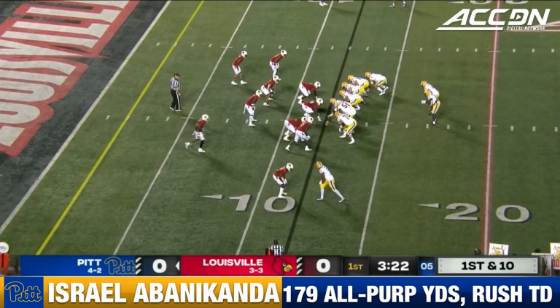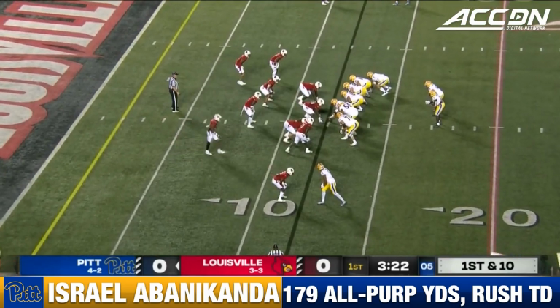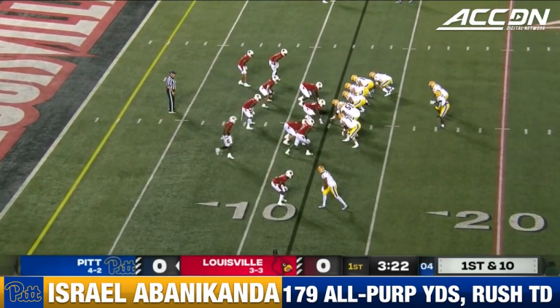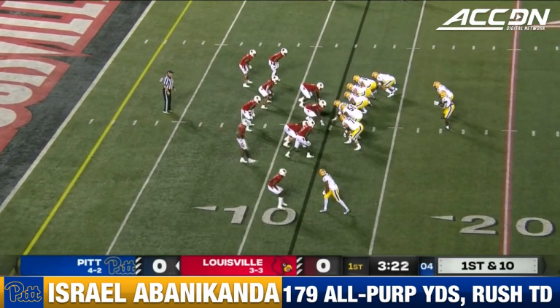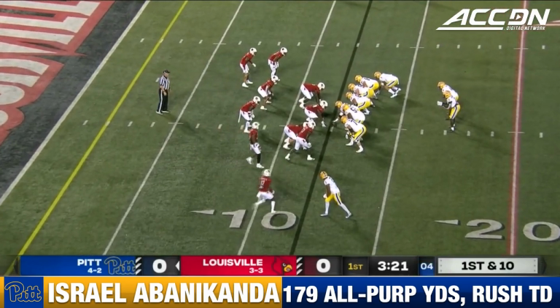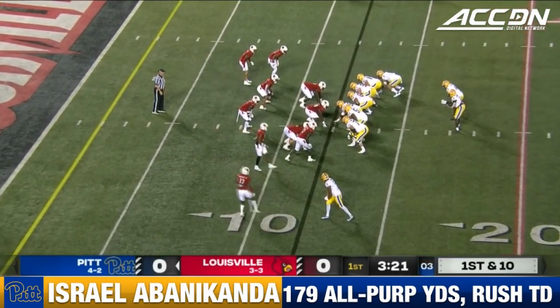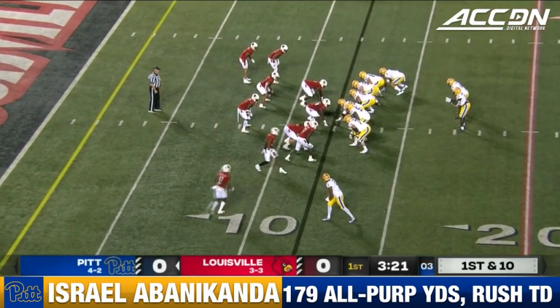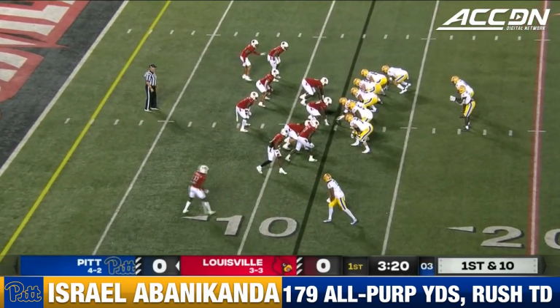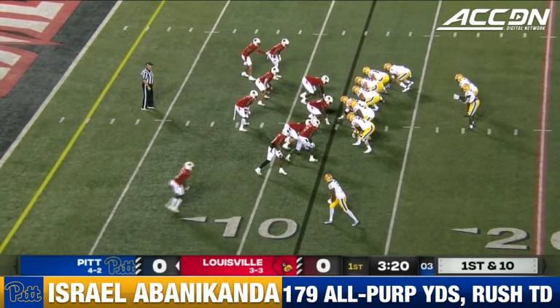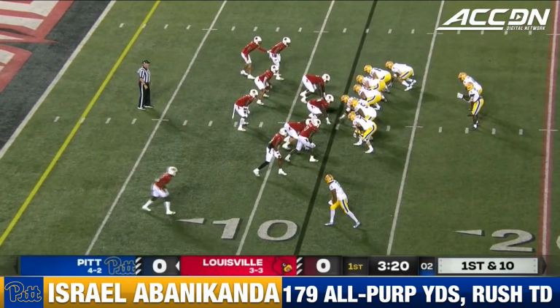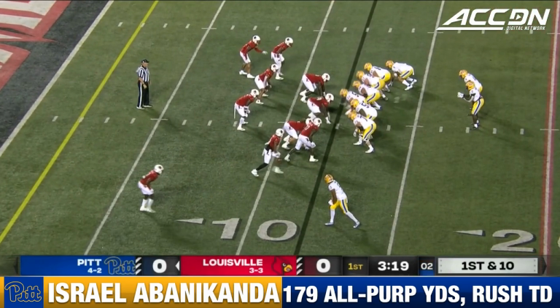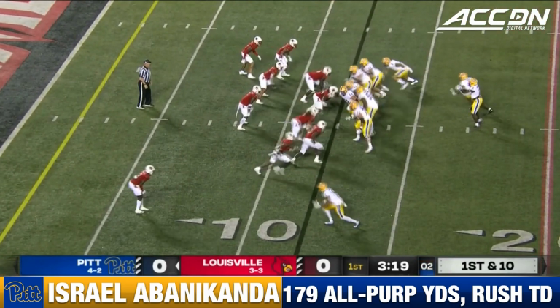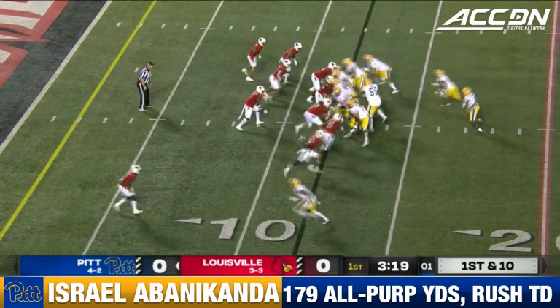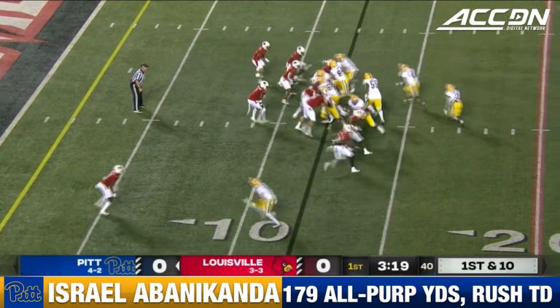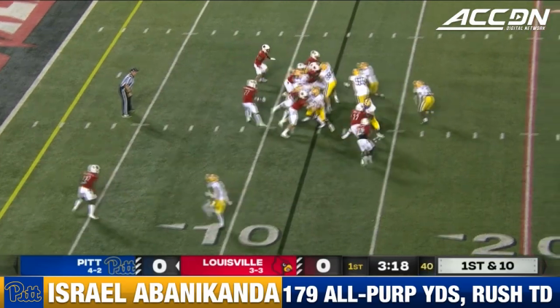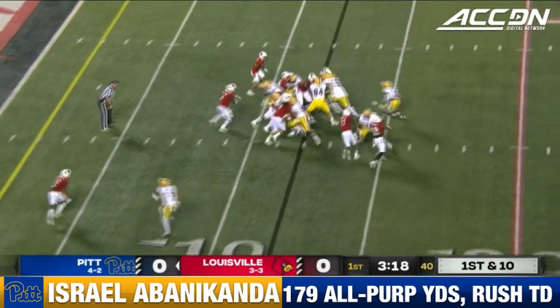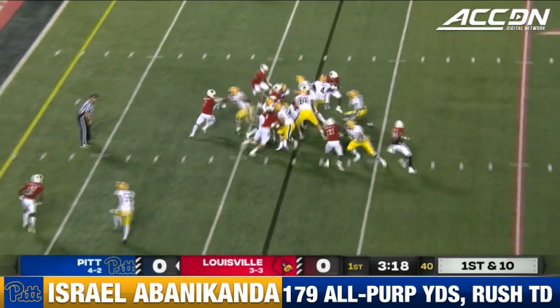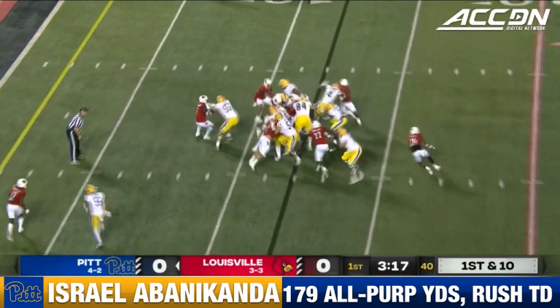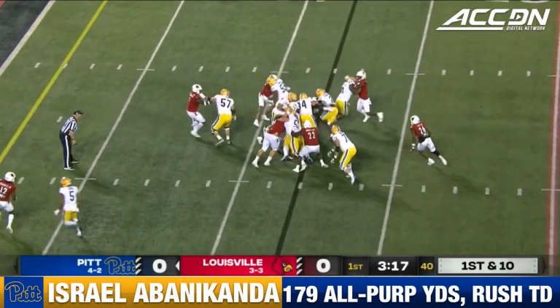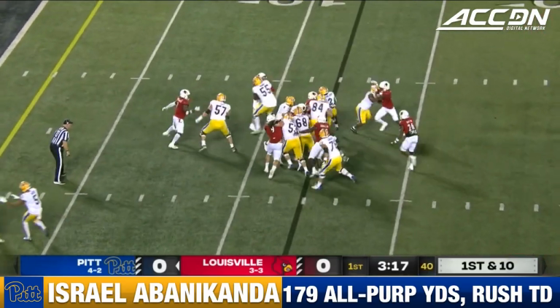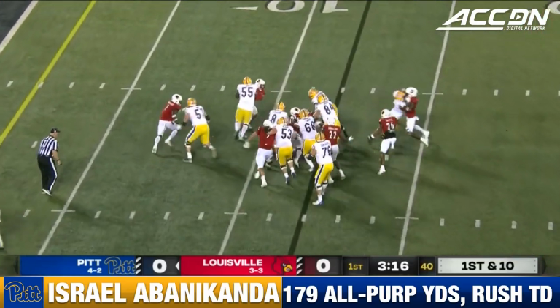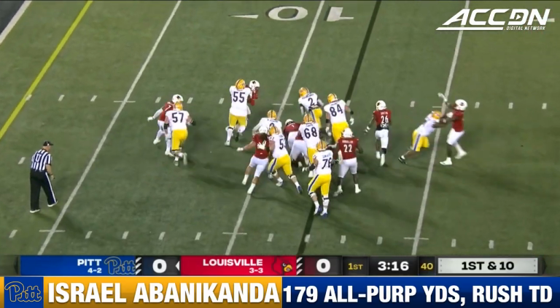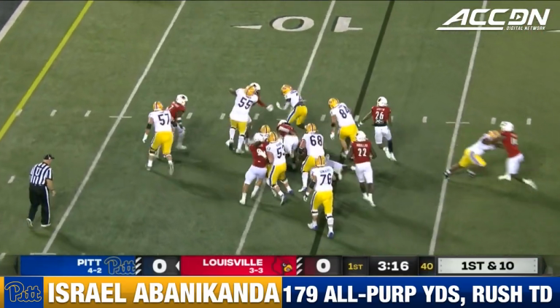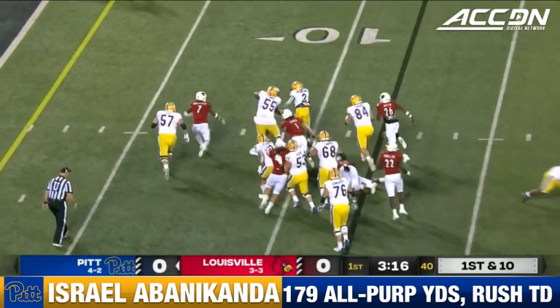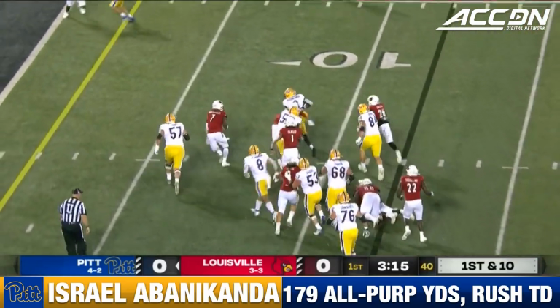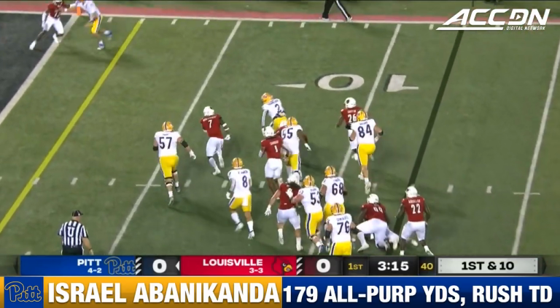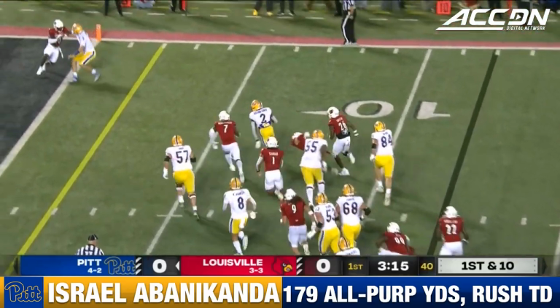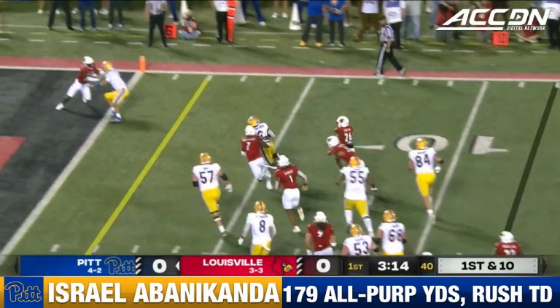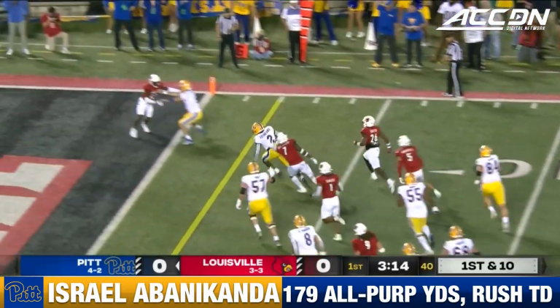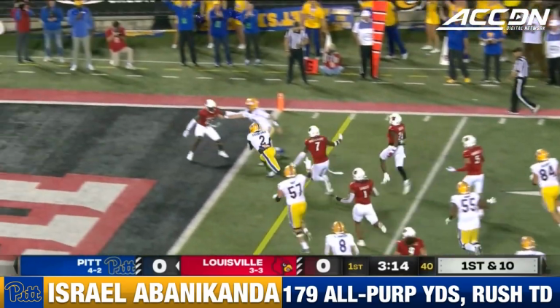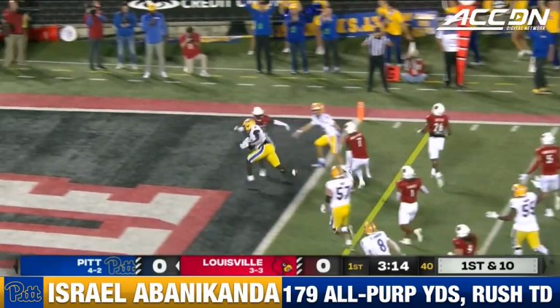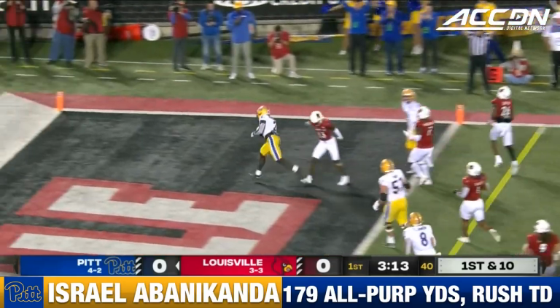Seventh play of the drive, and we've got a little wildcat here — Bannikanda and Carter. Direct snap, Izzy trying to break free to the right side, keeps his feet and scores!